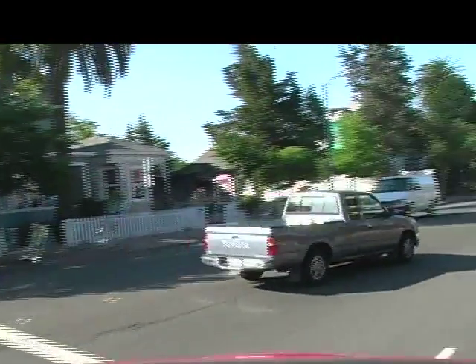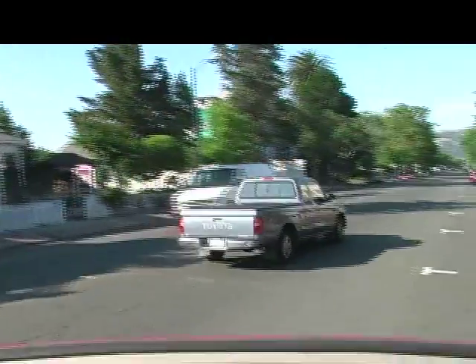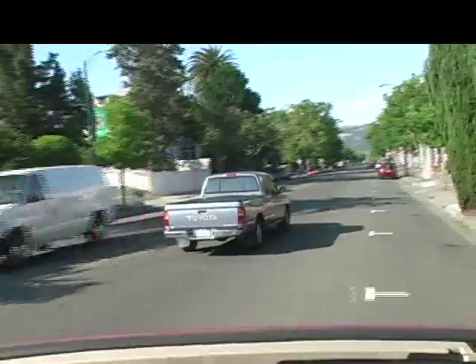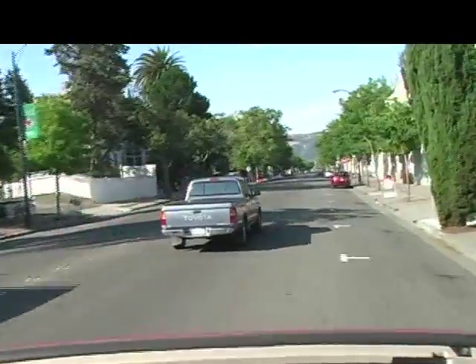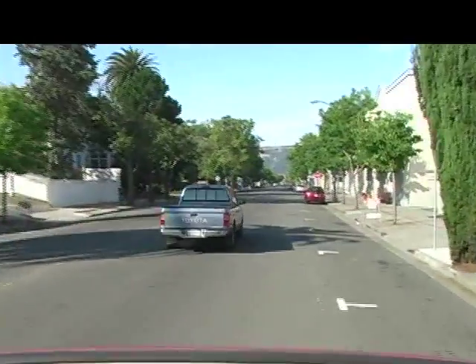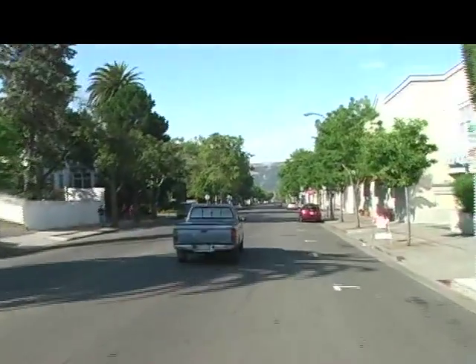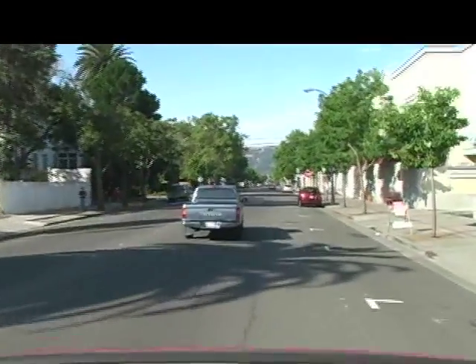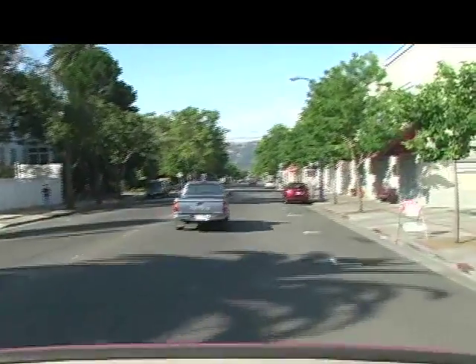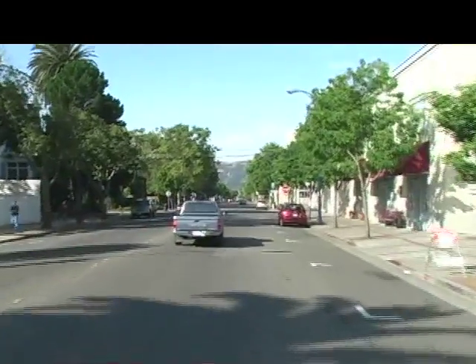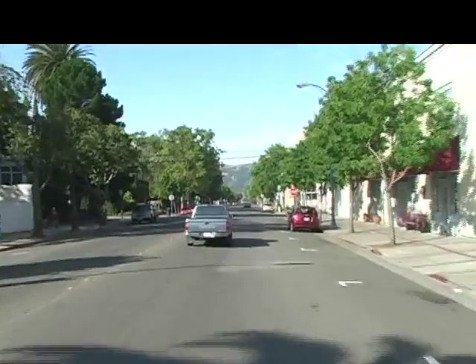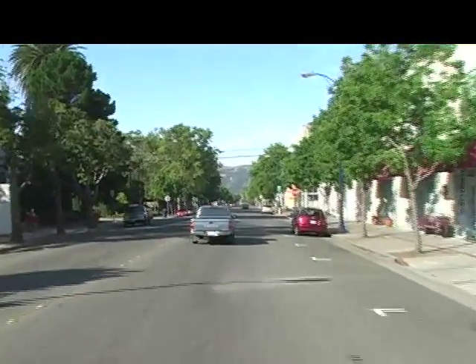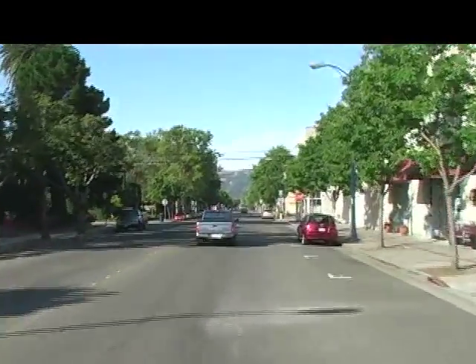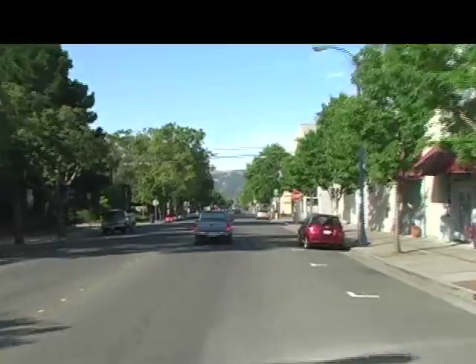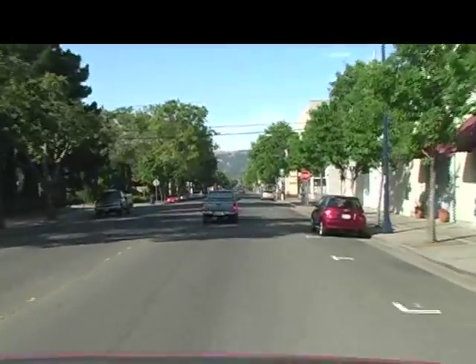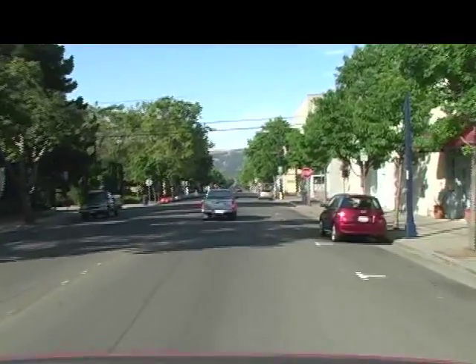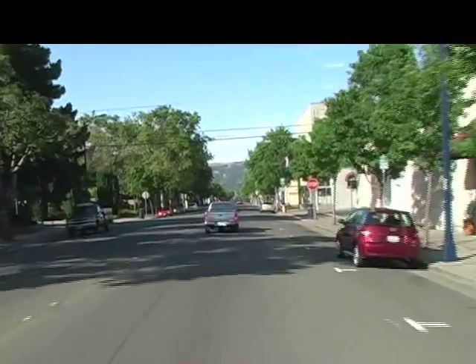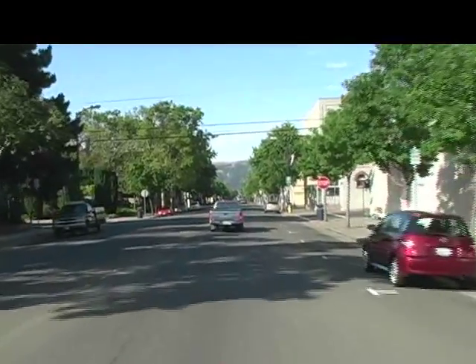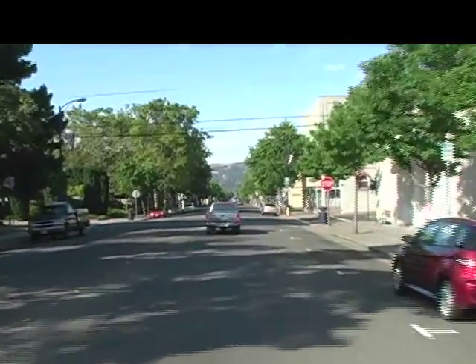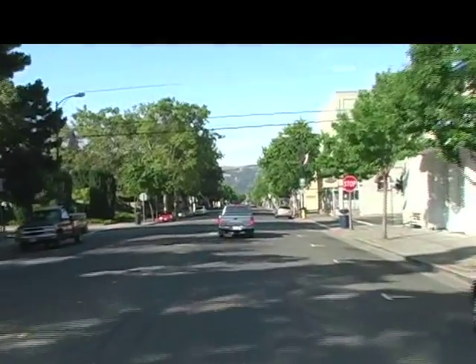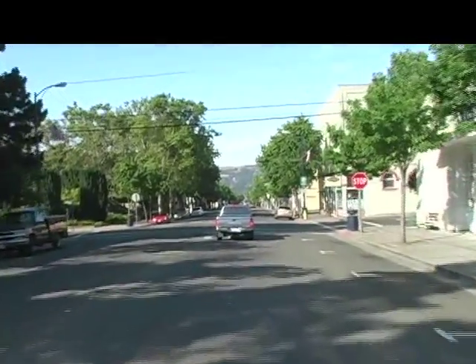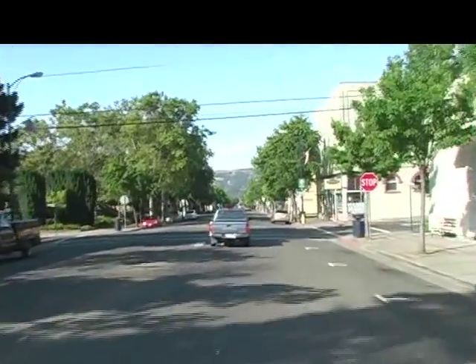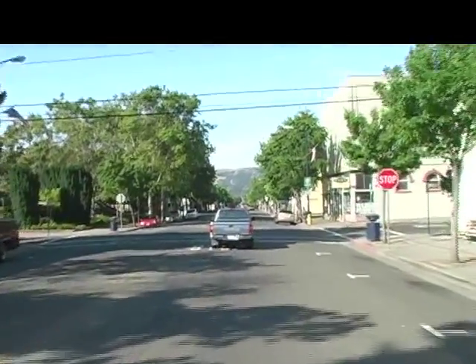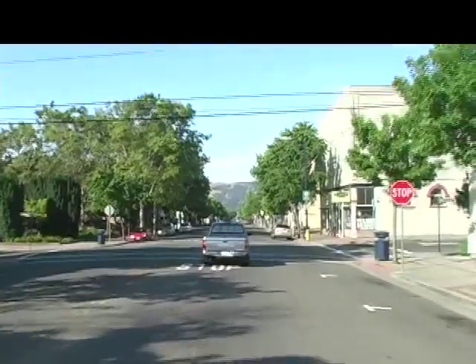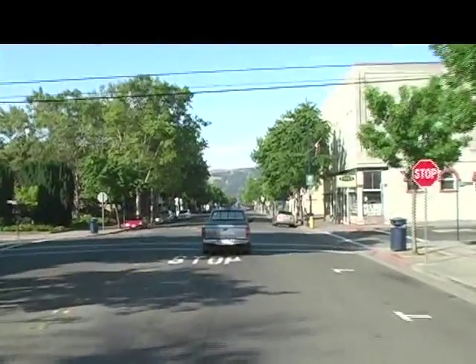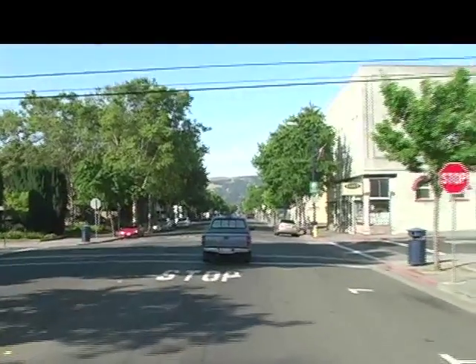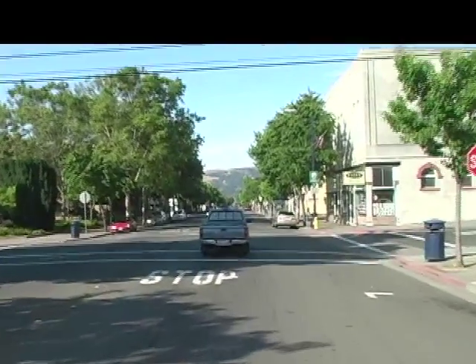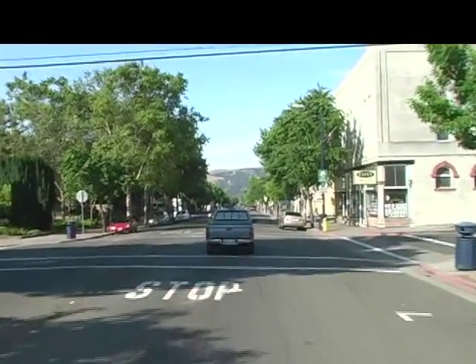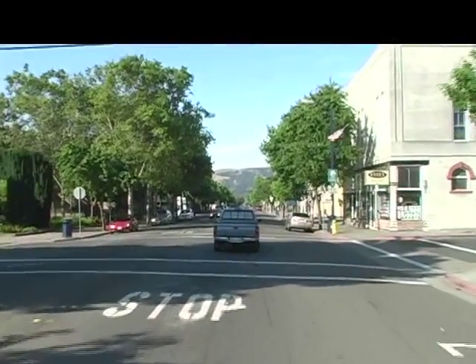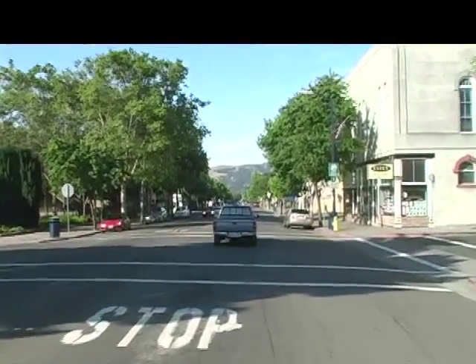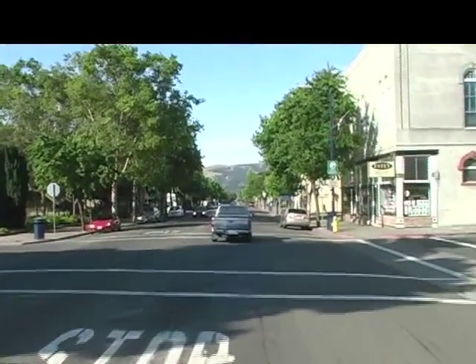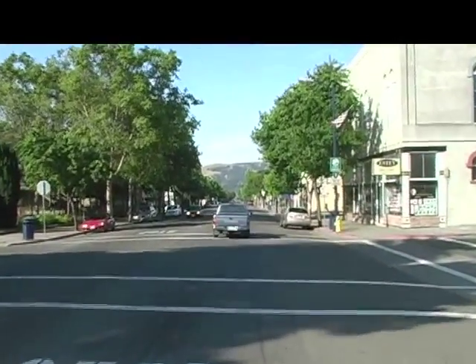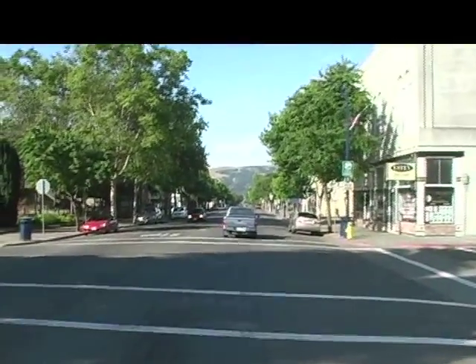The right-hand turn brings us onto very smooth pavement on 1st Street, heading south. This is a slightly downhill street, and speeds will most likely pick up.